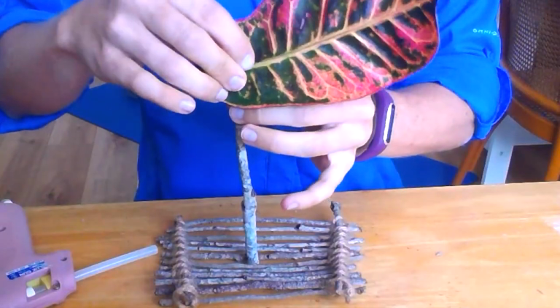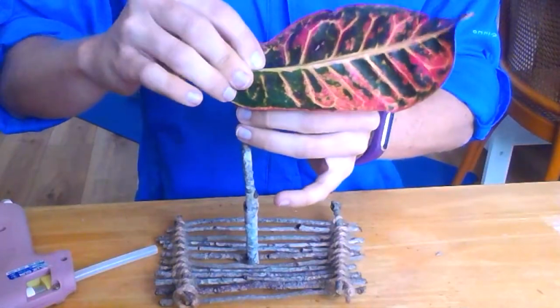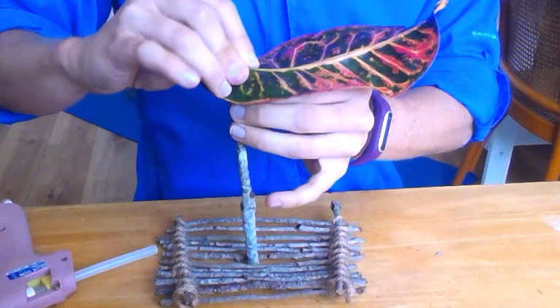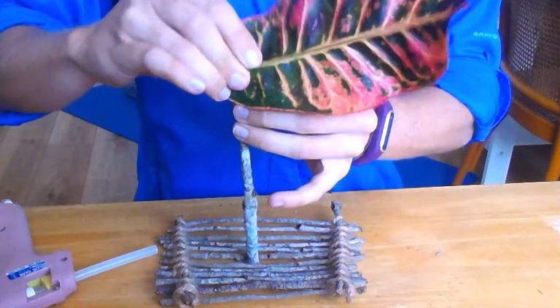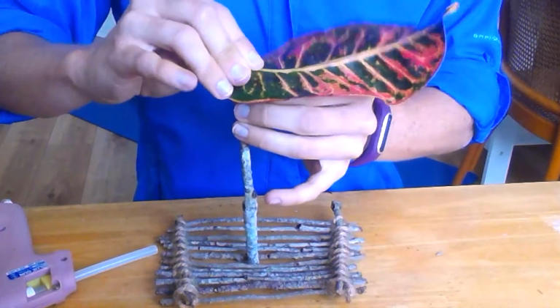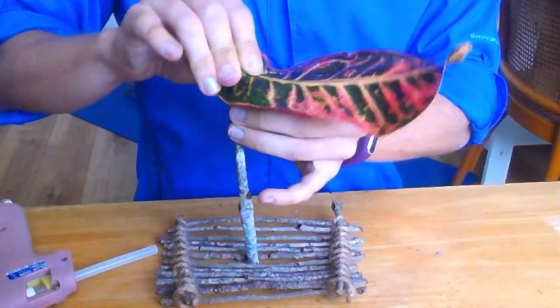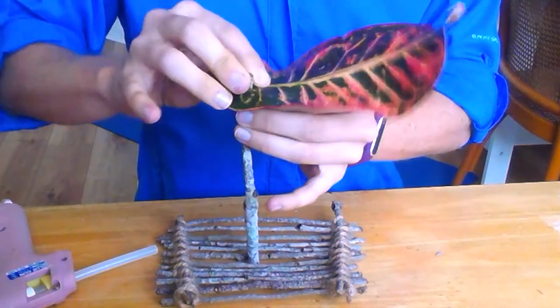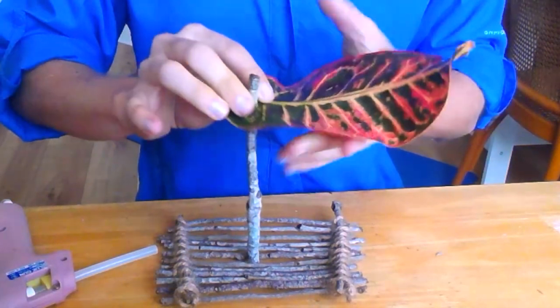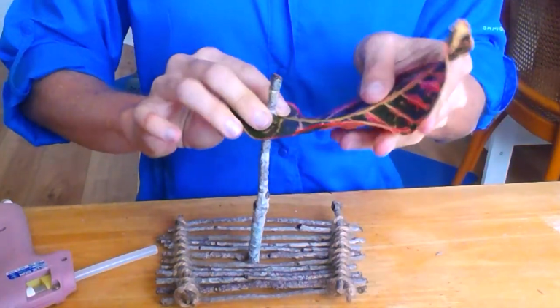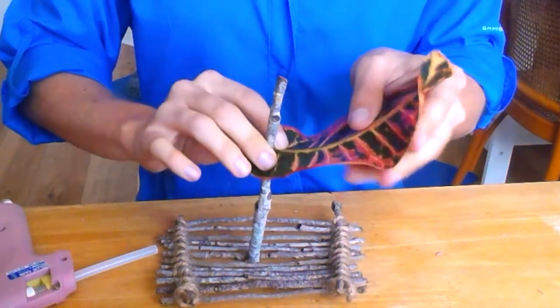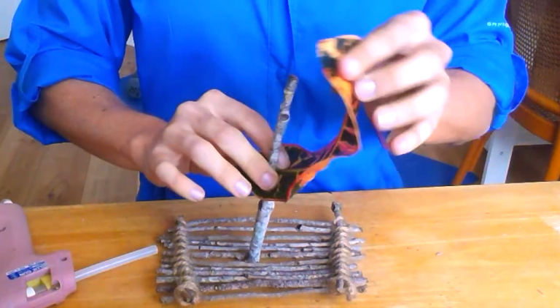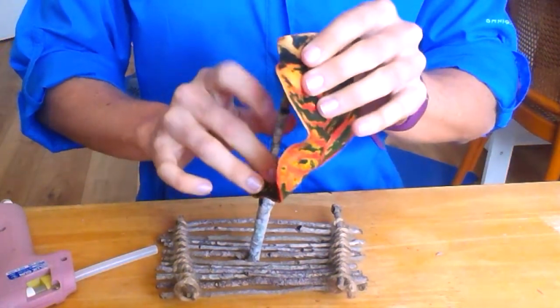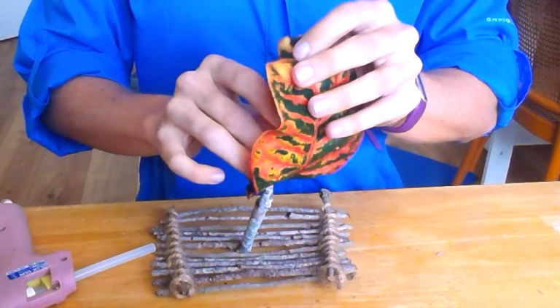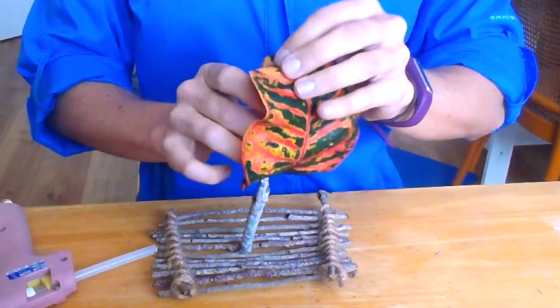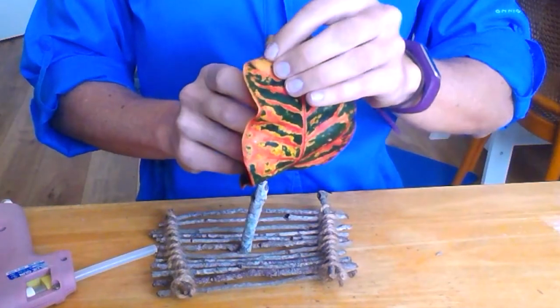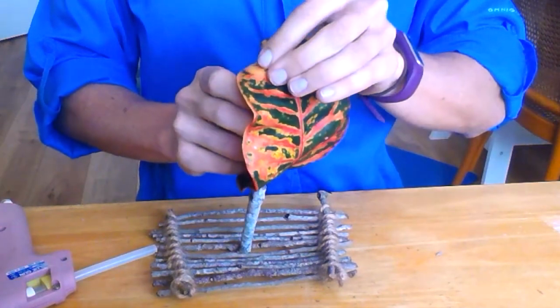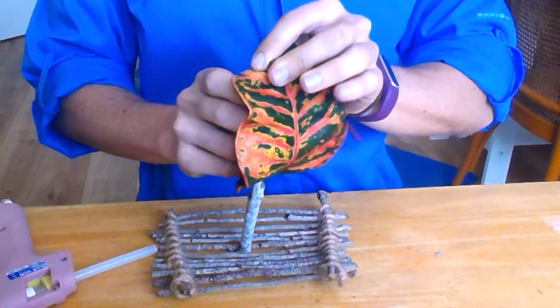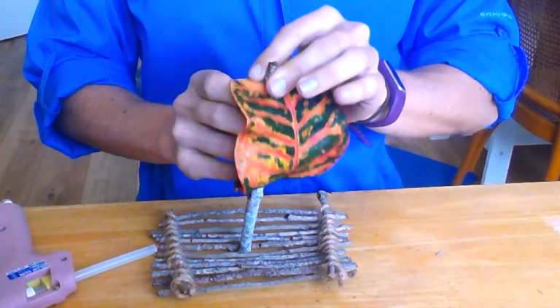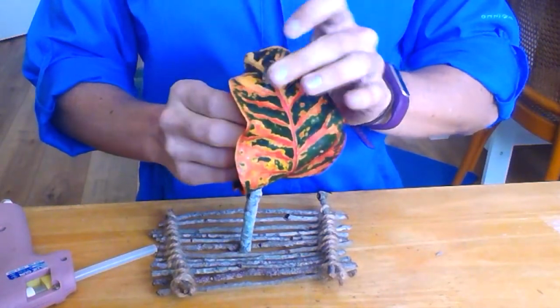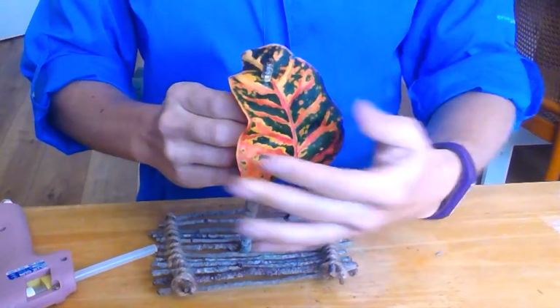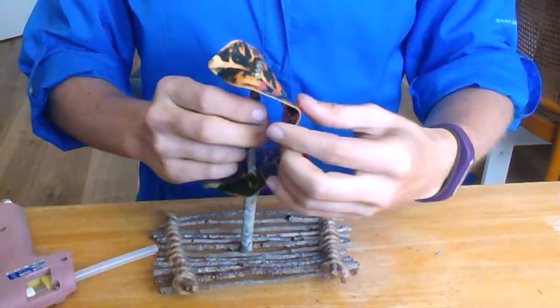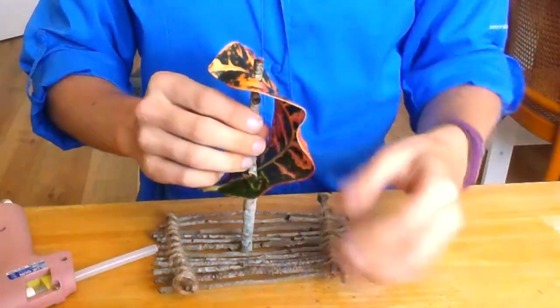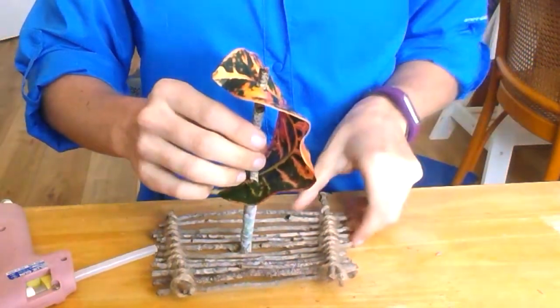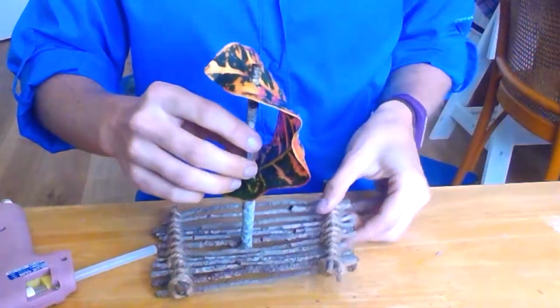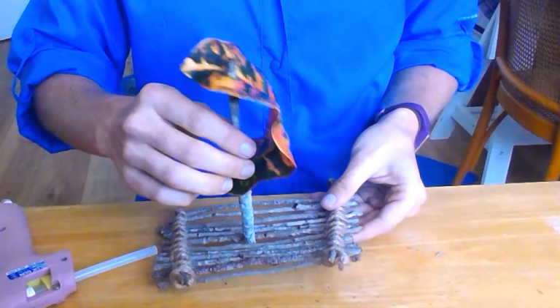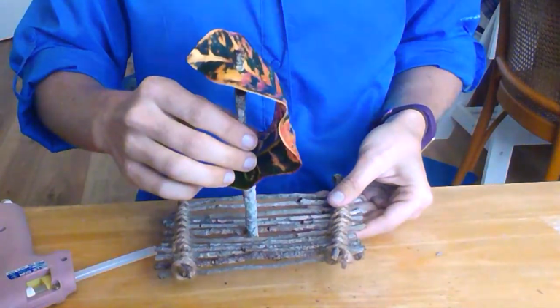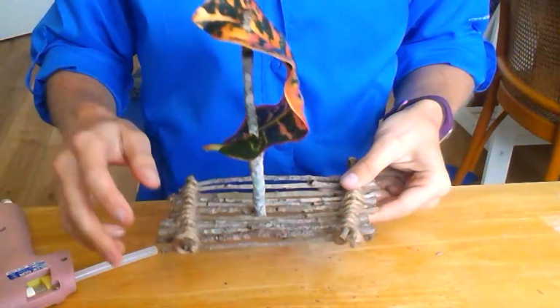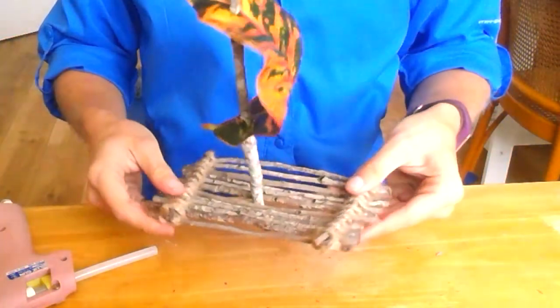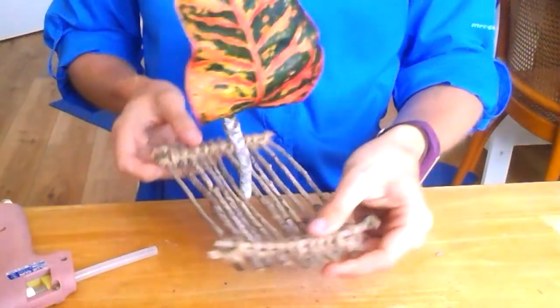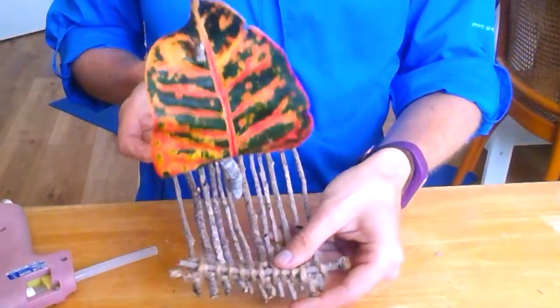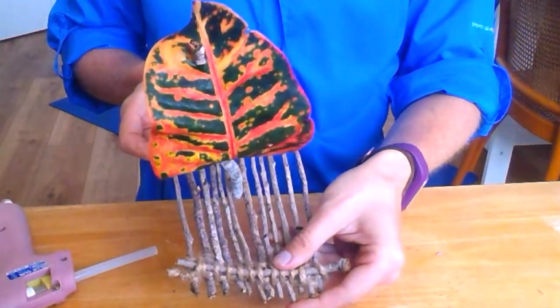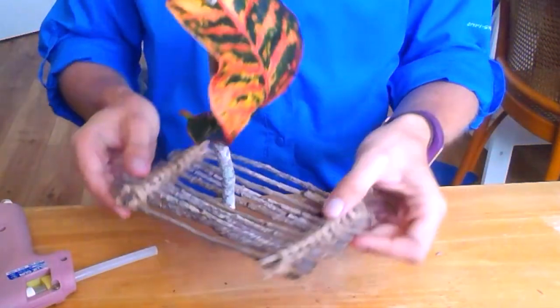you're going to push the top of the mast through the outside bottom of your large leaf and then again push it through the inside top of your leaf. And that's it — you're now ready to sail. I'll see you all.